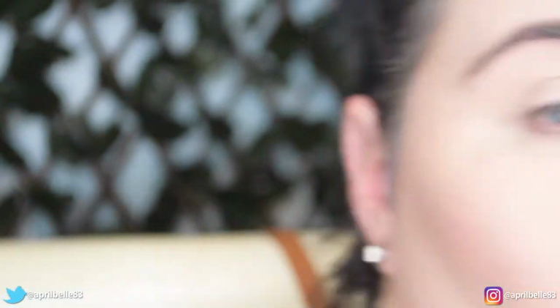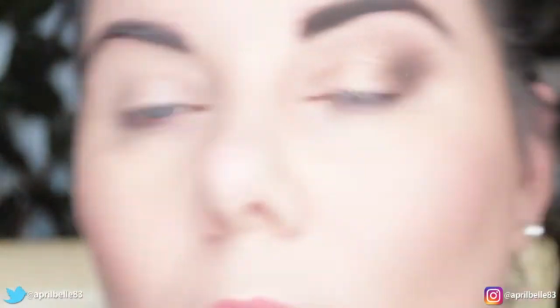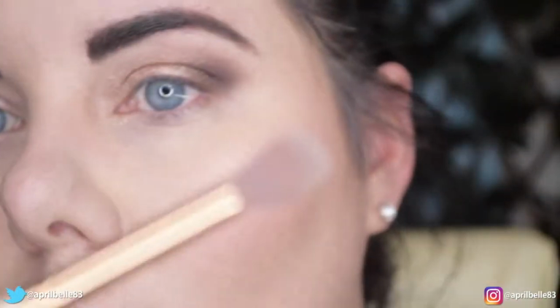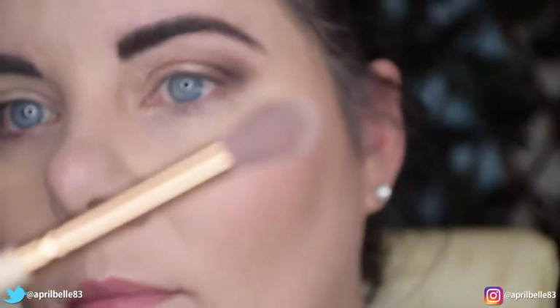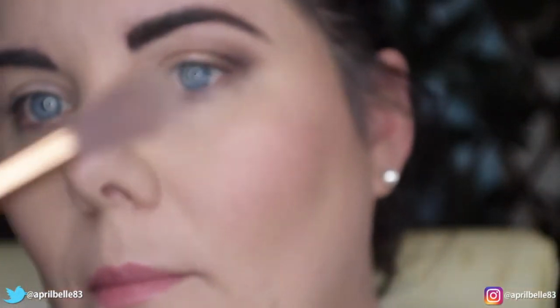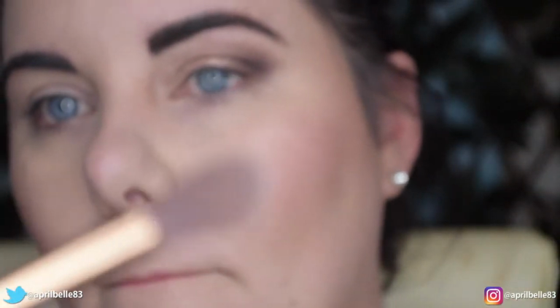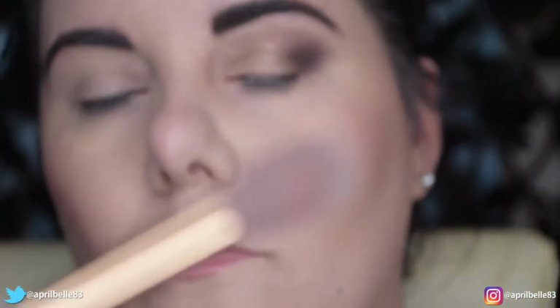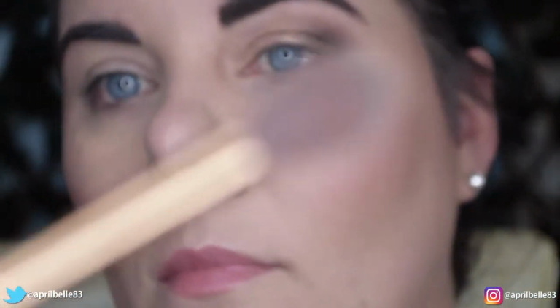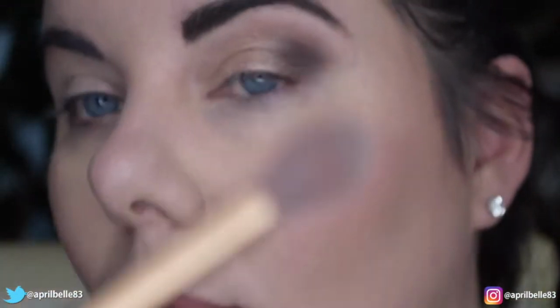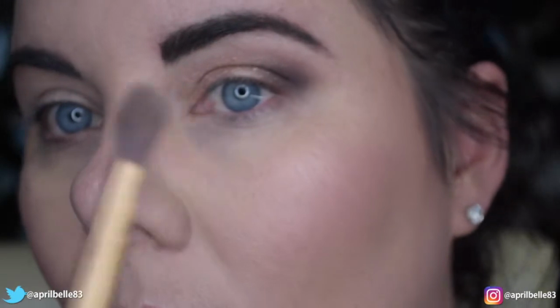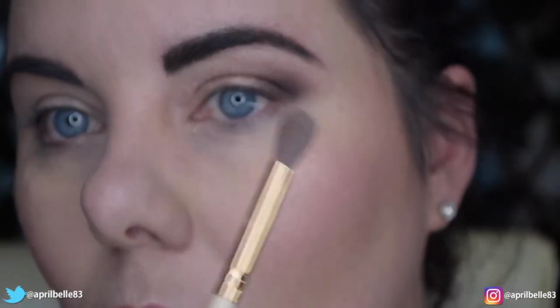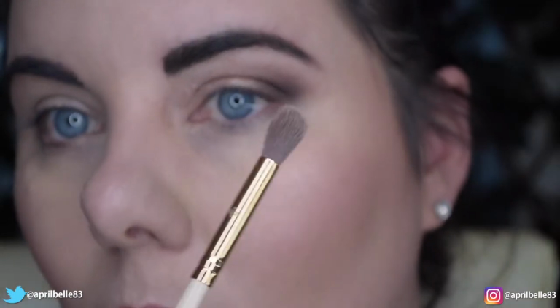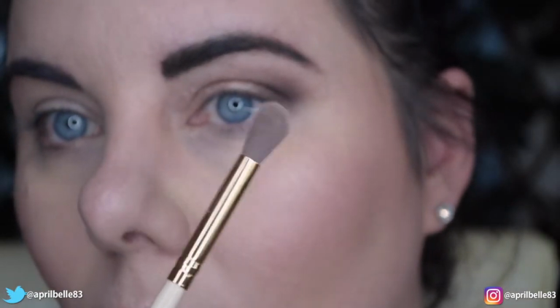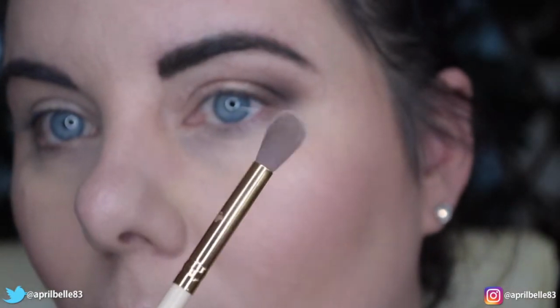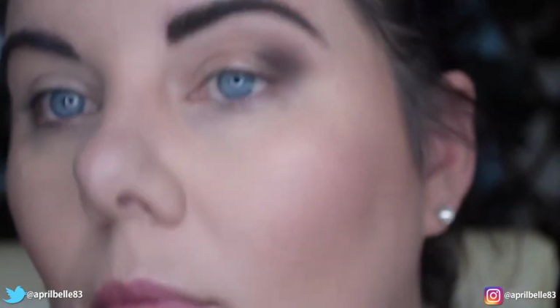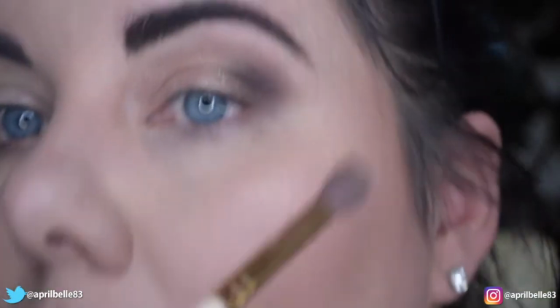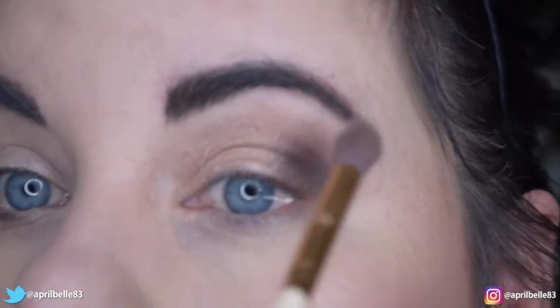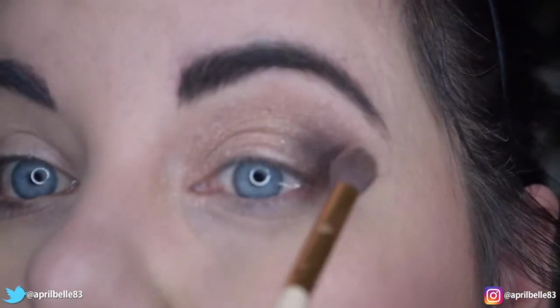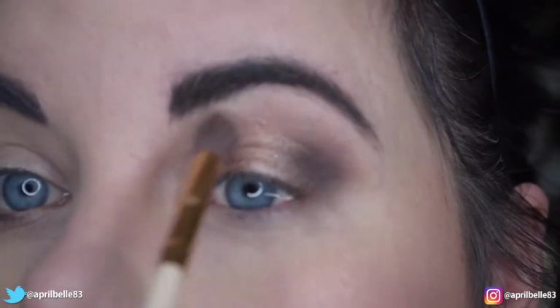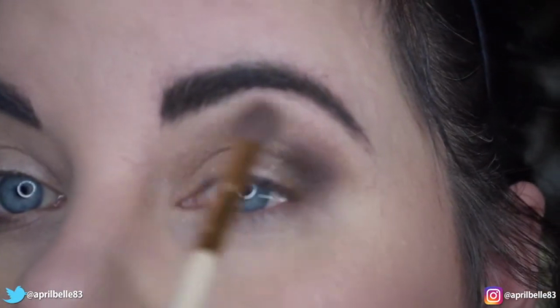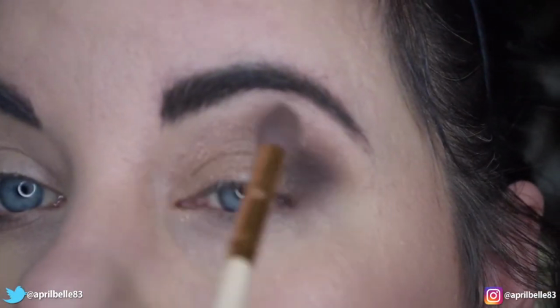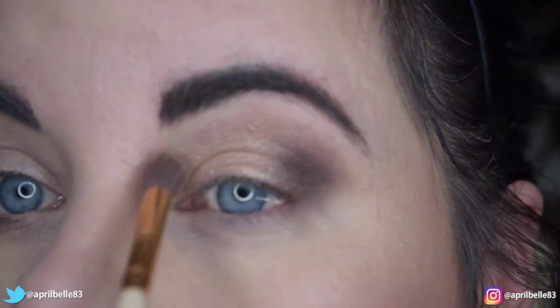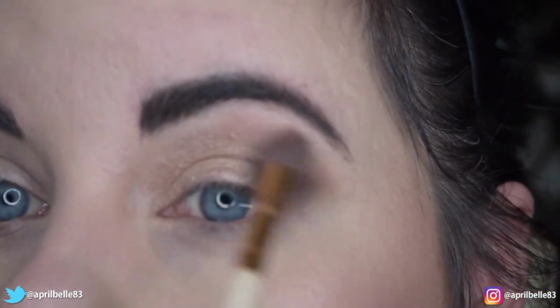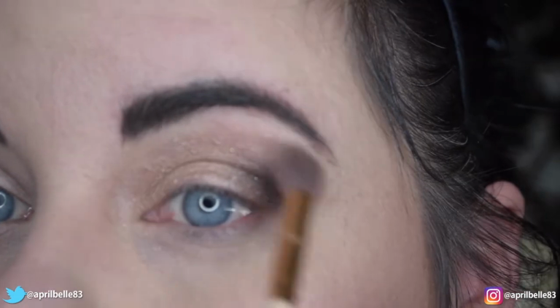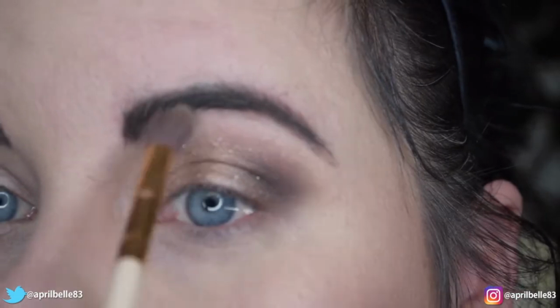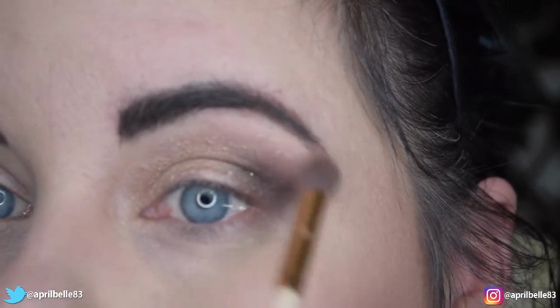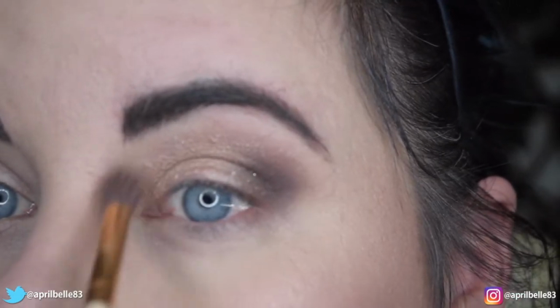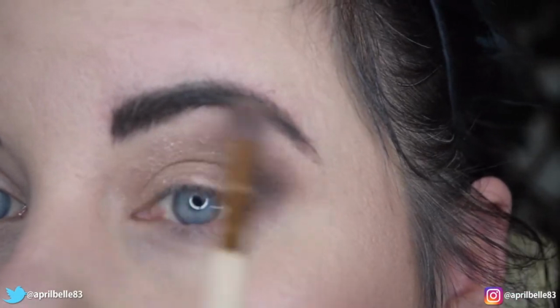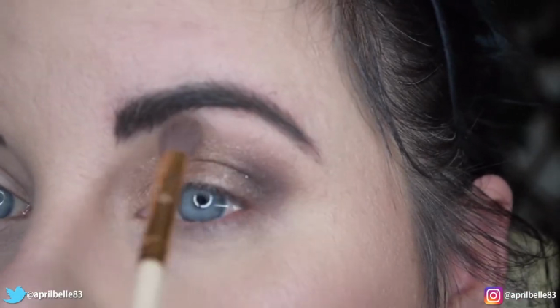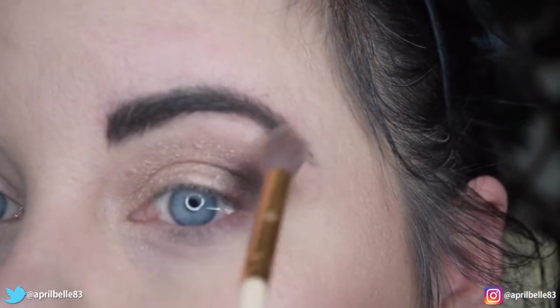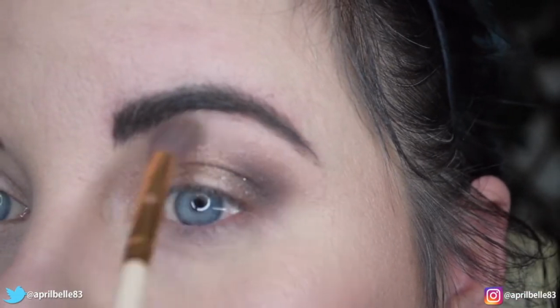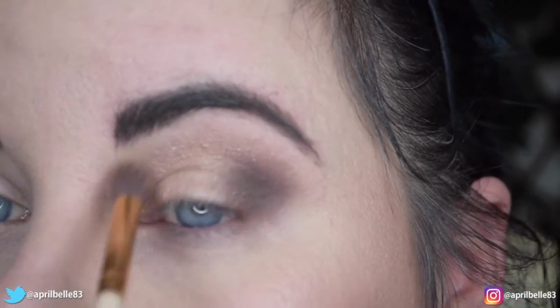I'm going to grab the crease brush again and just lightly dust around my edges to make sure that there are no harsh lines.